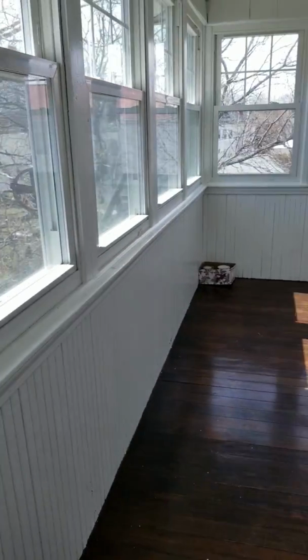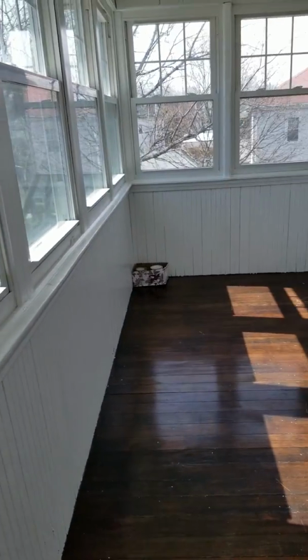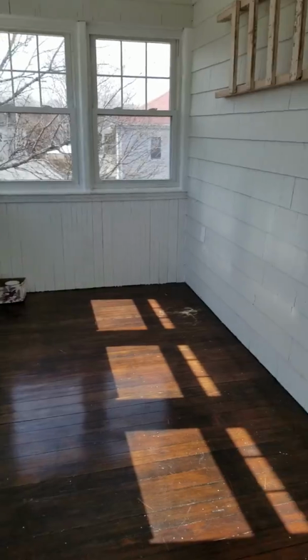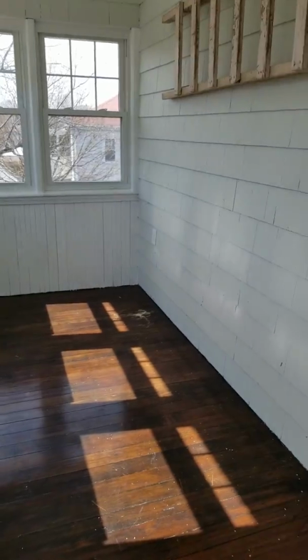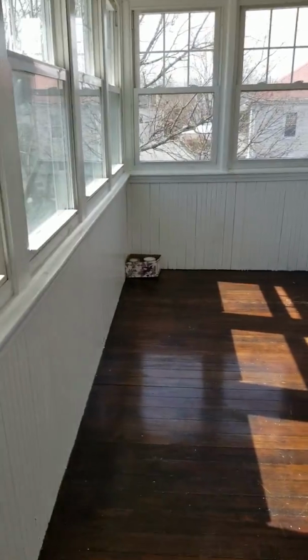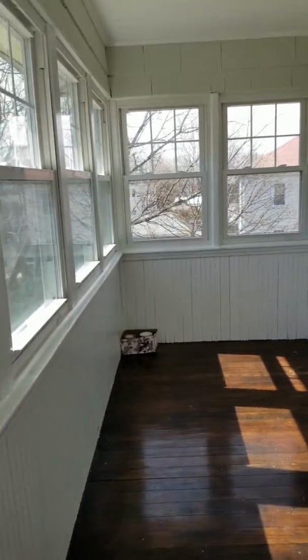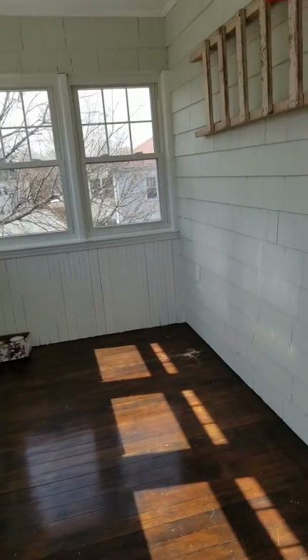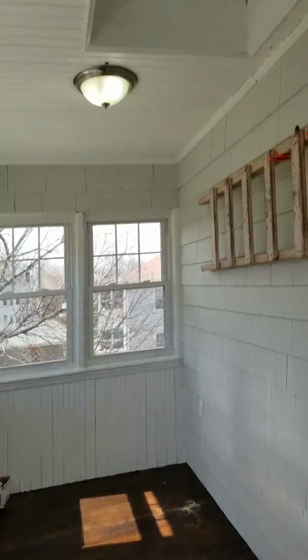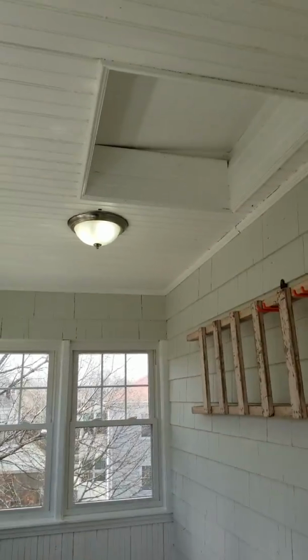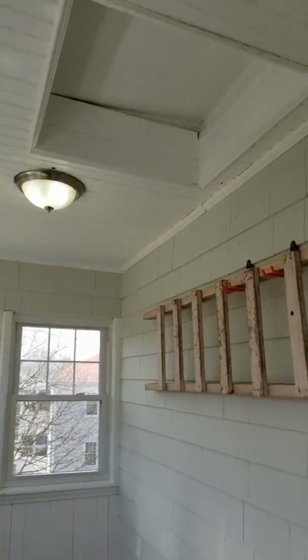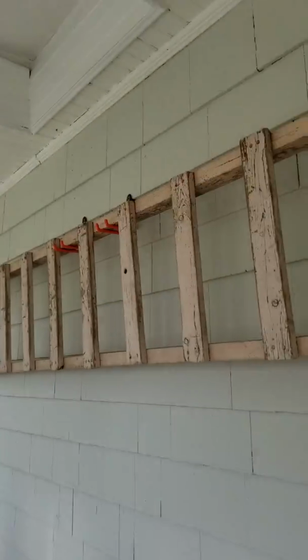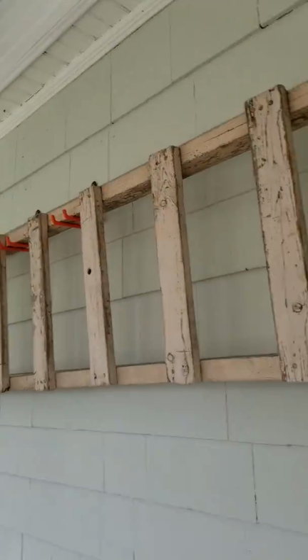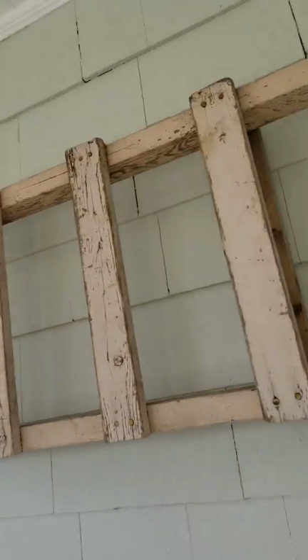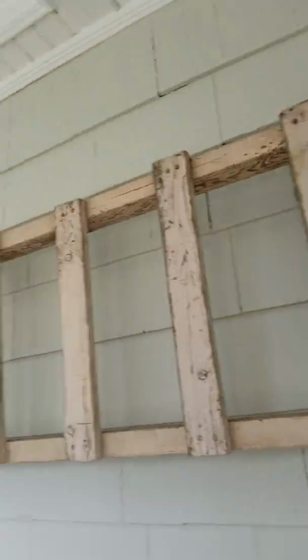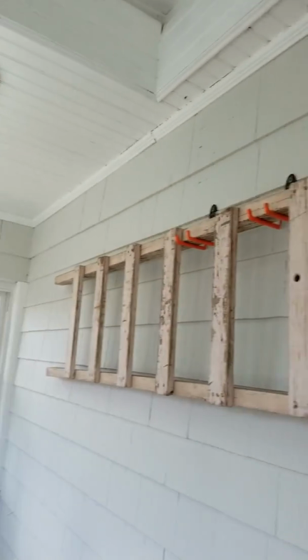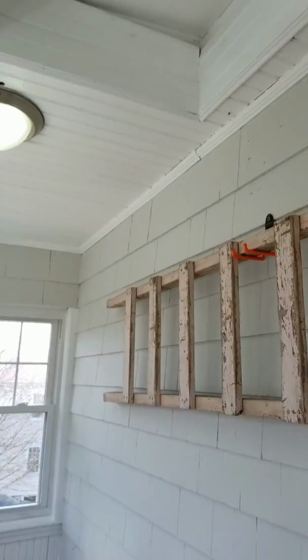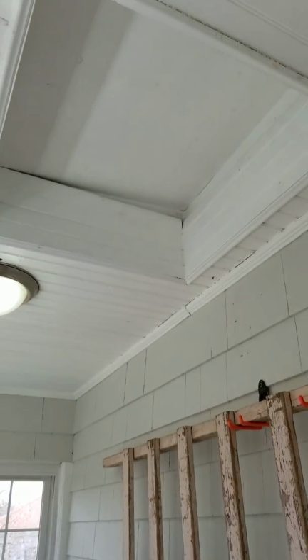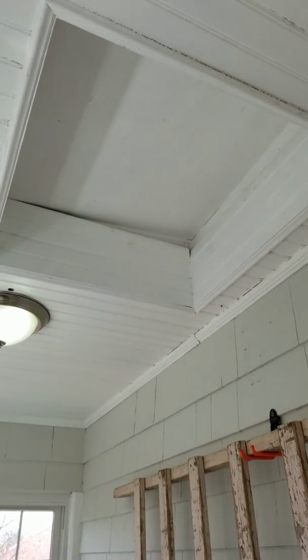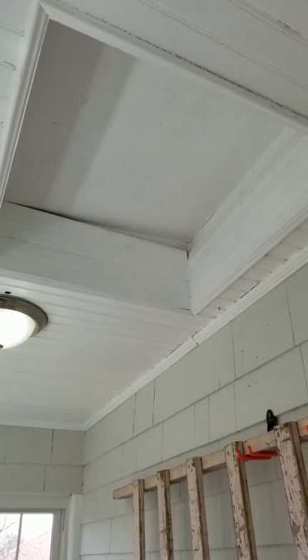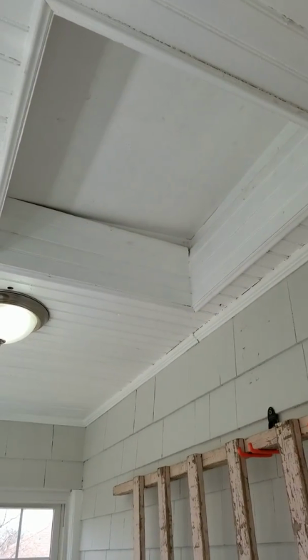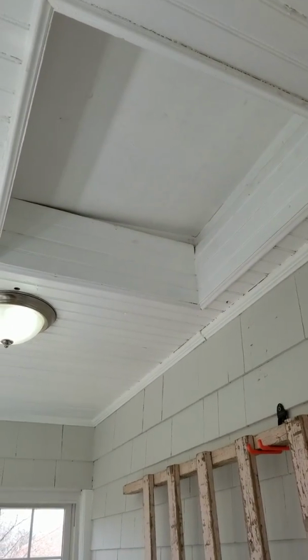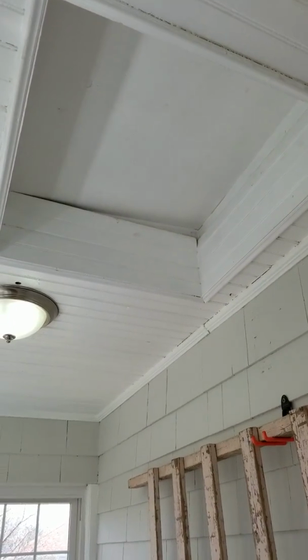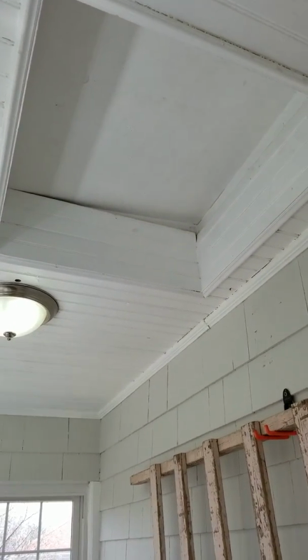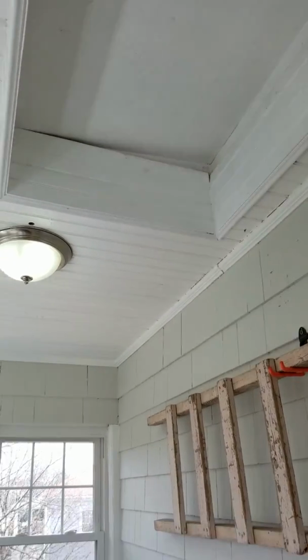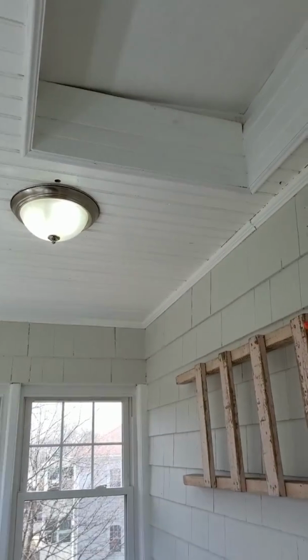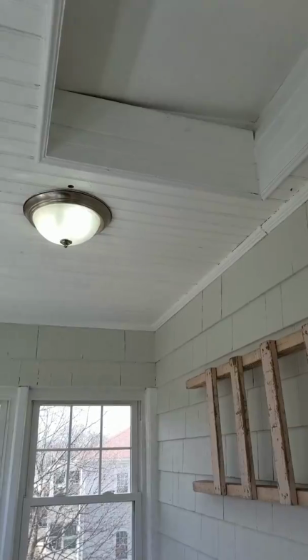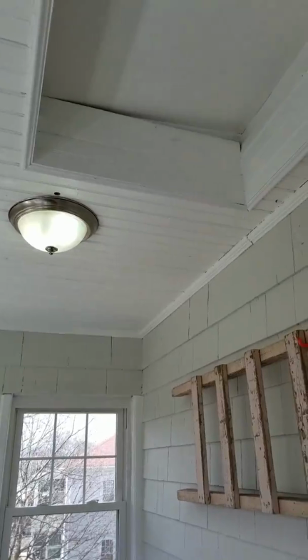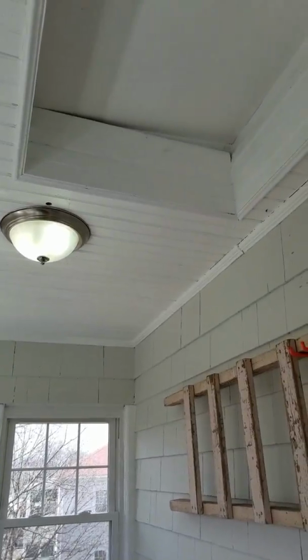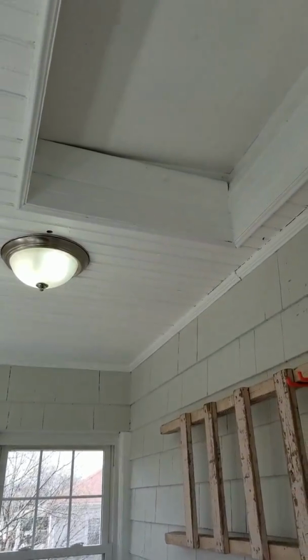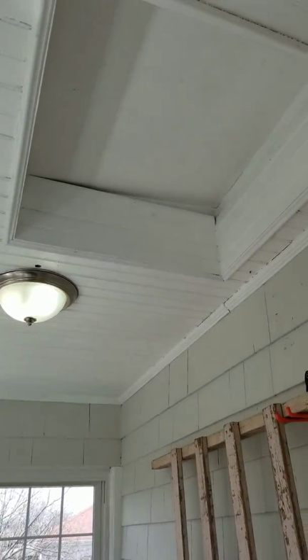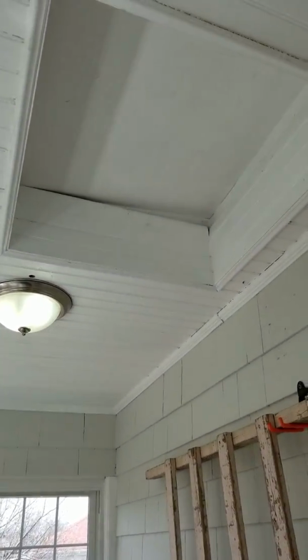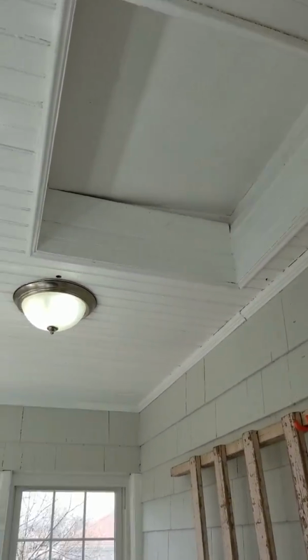And over here, there's a sunroom. The ladder can go up to the attic for more storage, and the heating system is also up there in the attic.